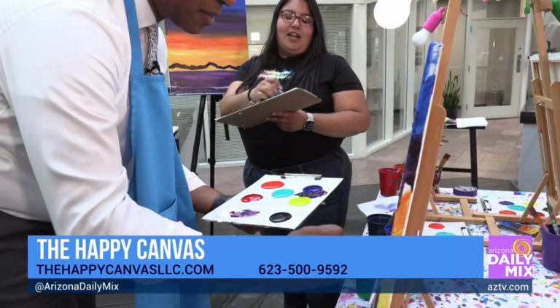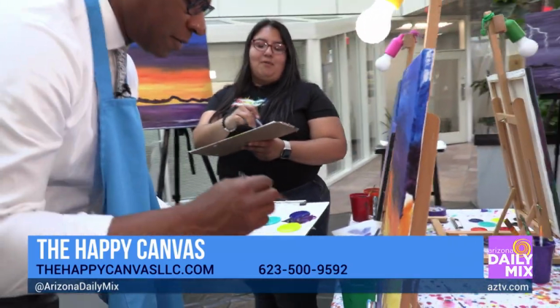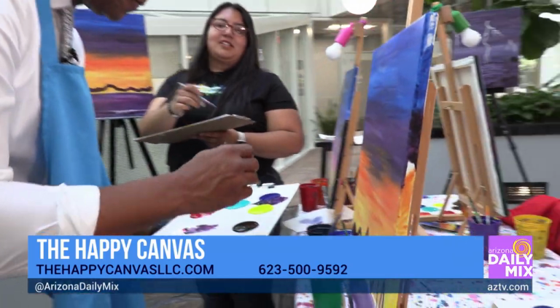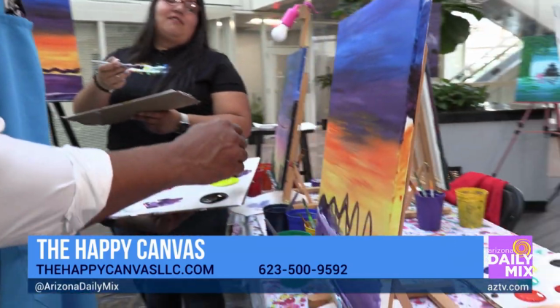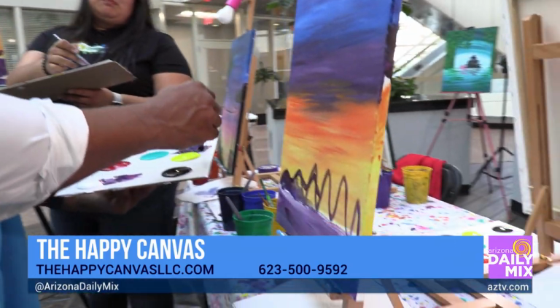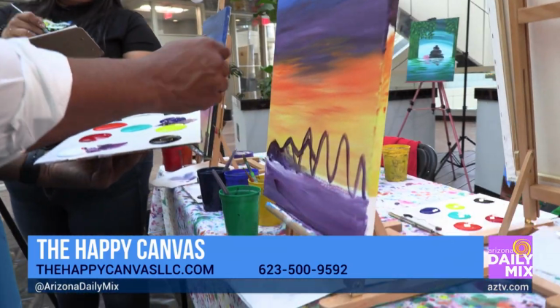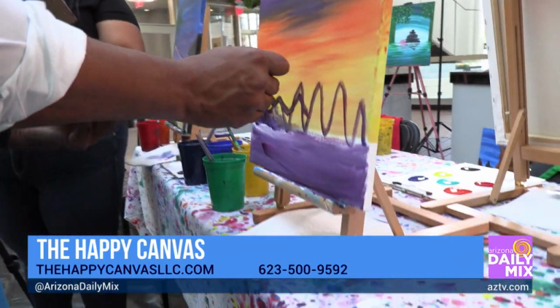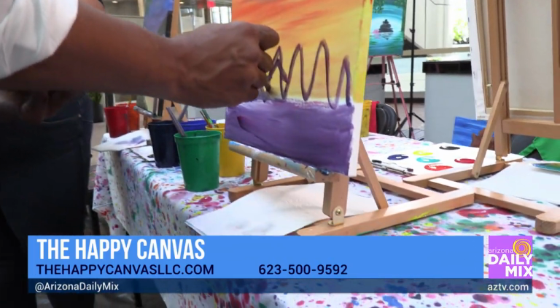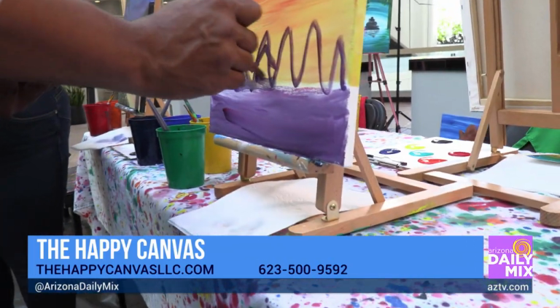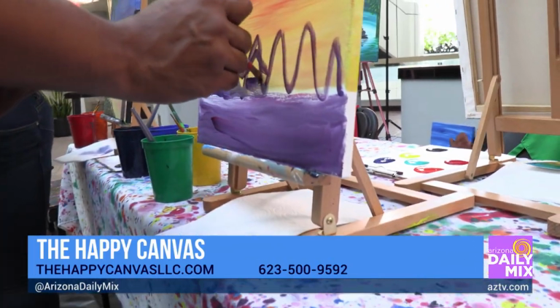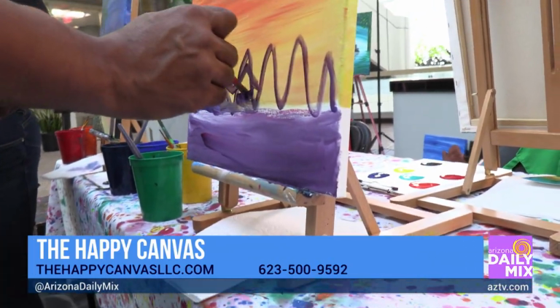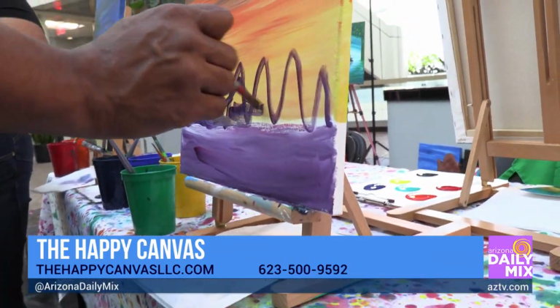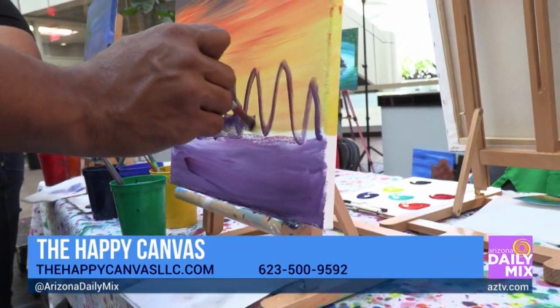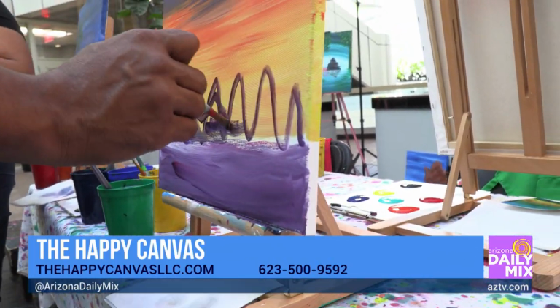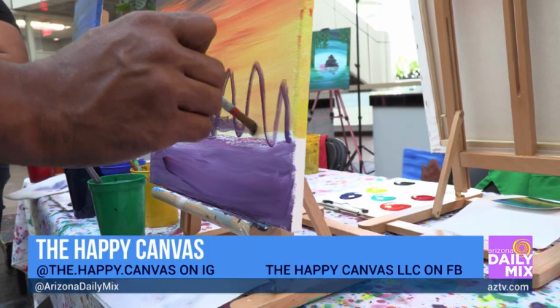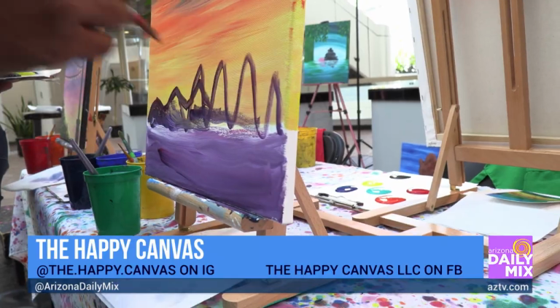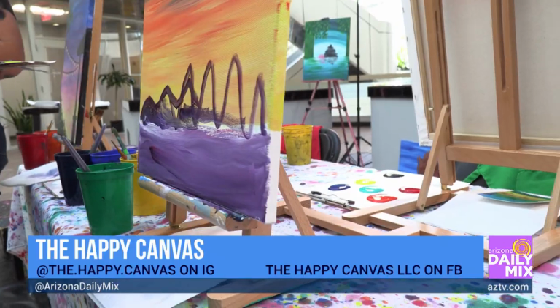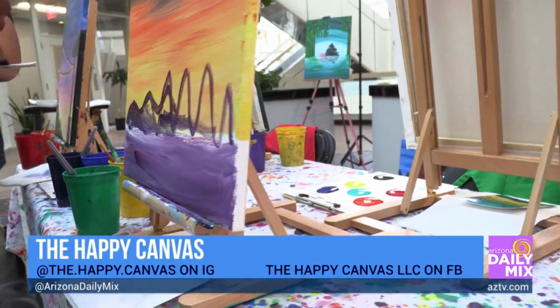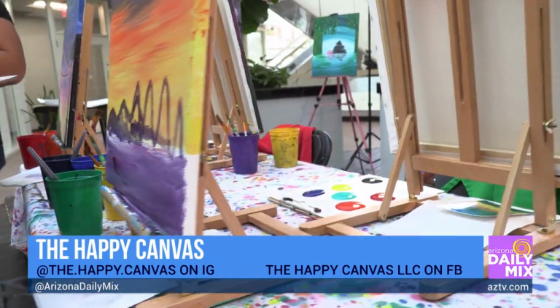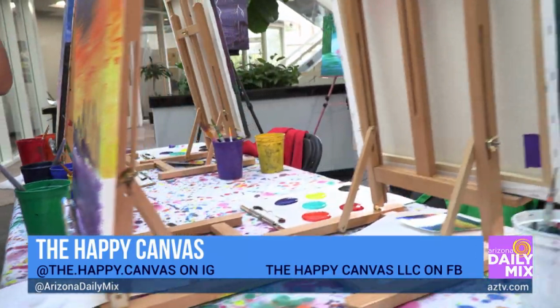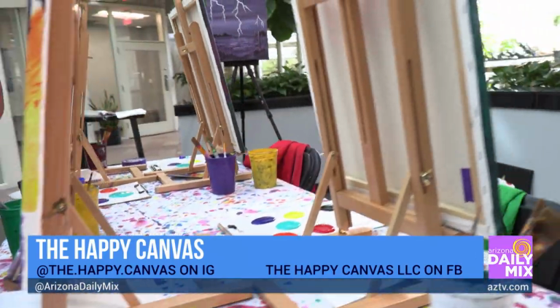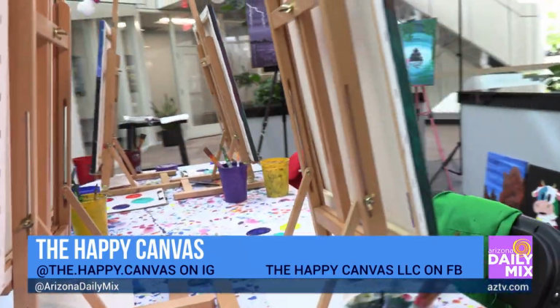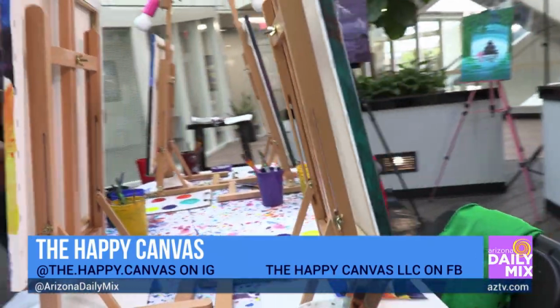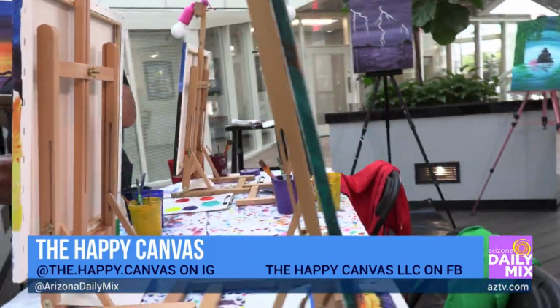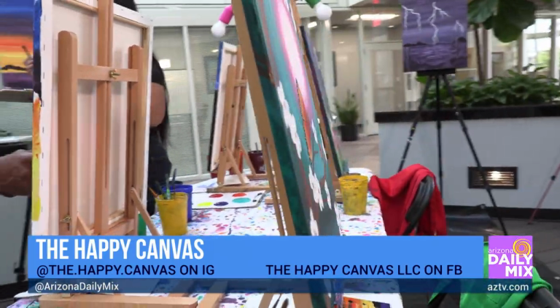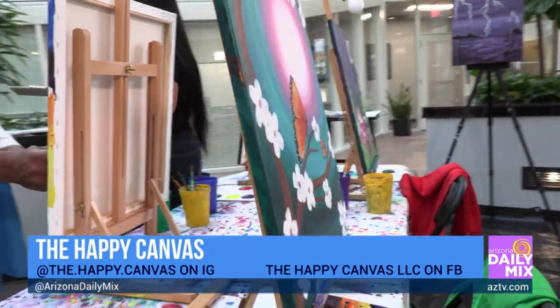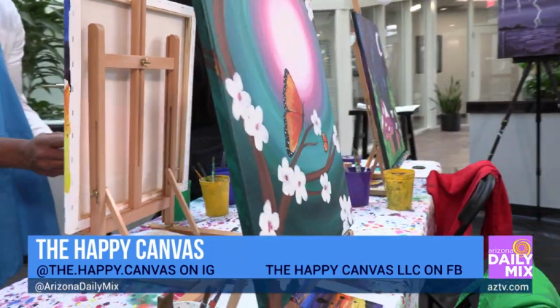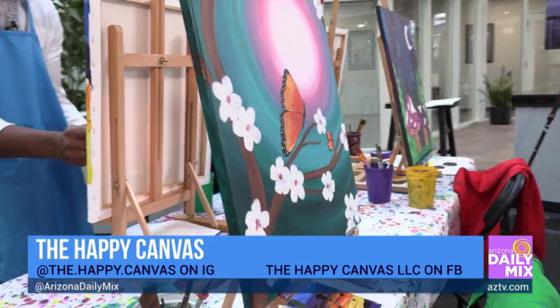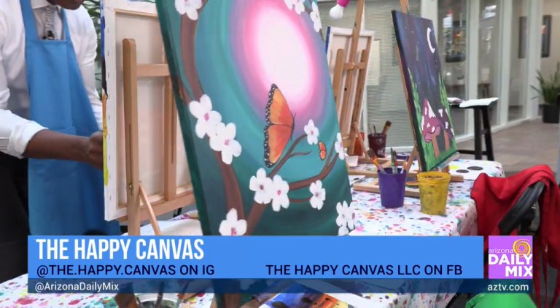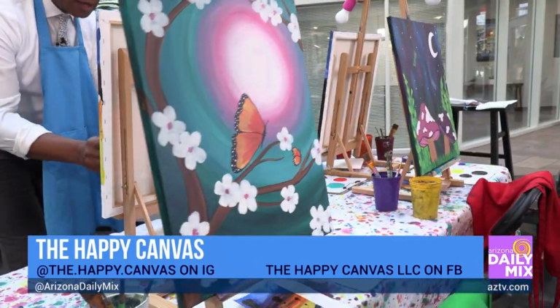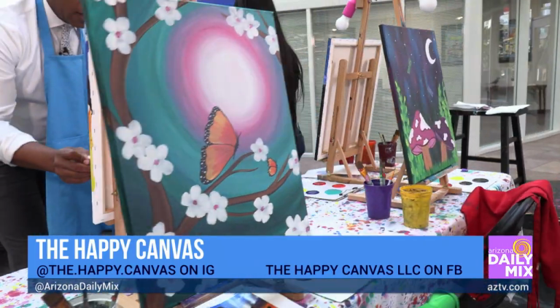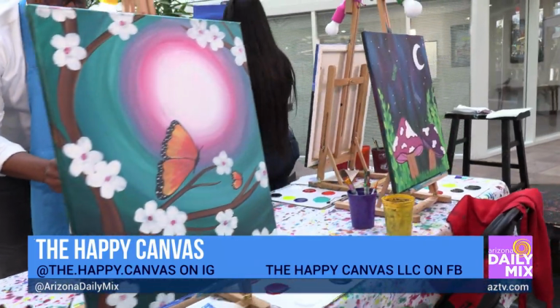You can find more about us on our Facebook page at The Happy Canvas LLC, or visit our website at www.thehappycanvaslc.com.